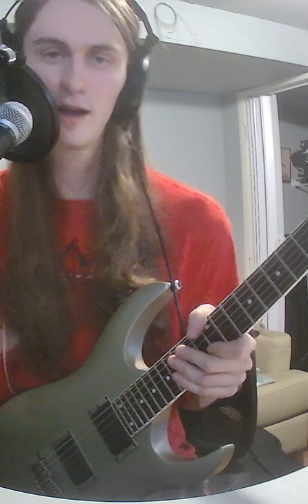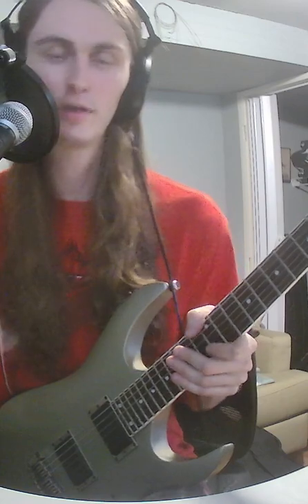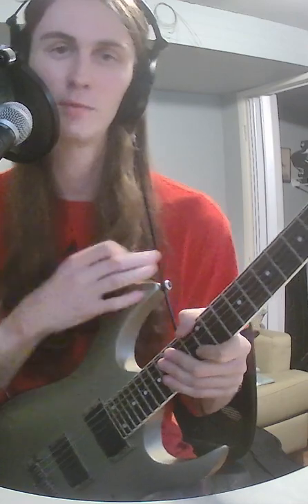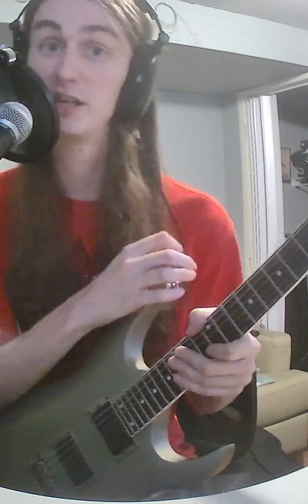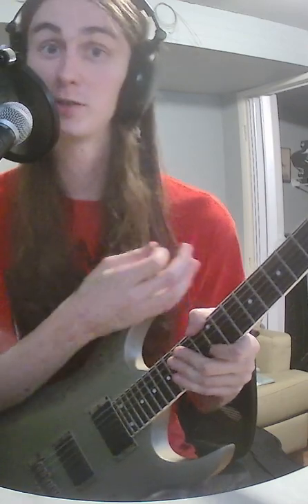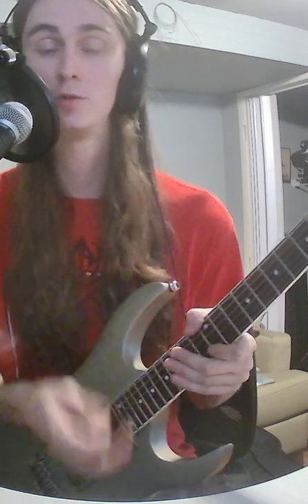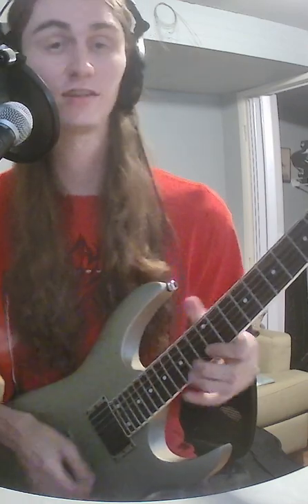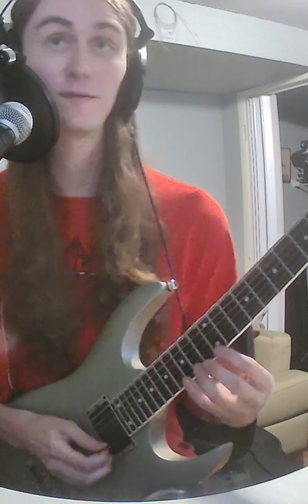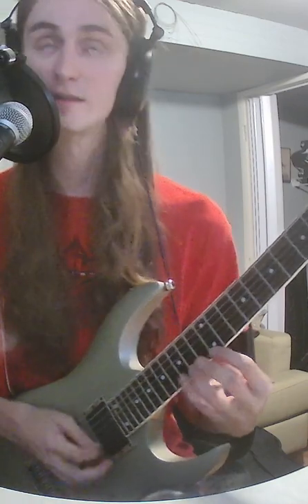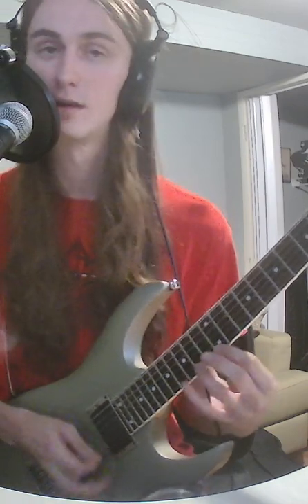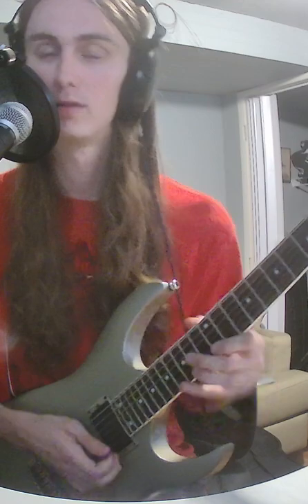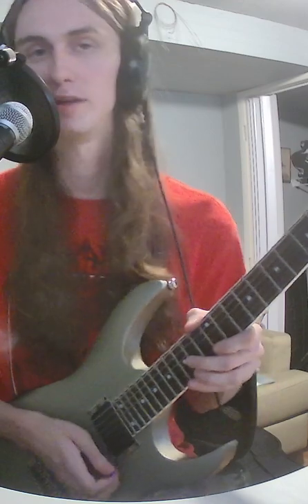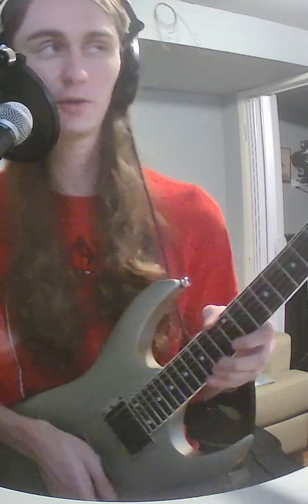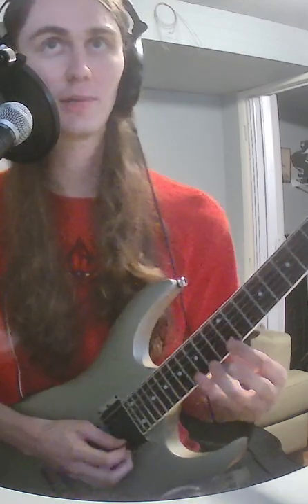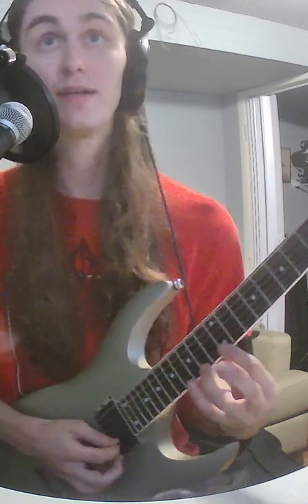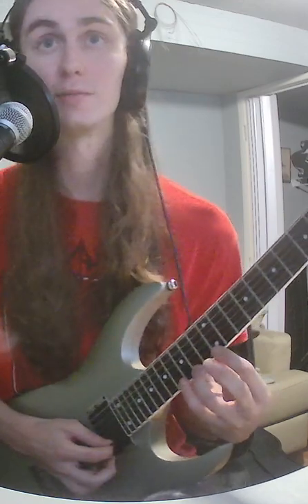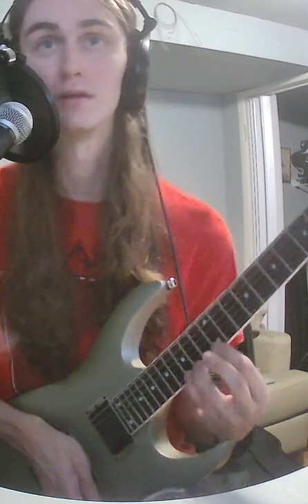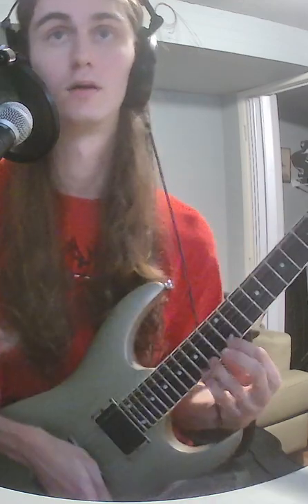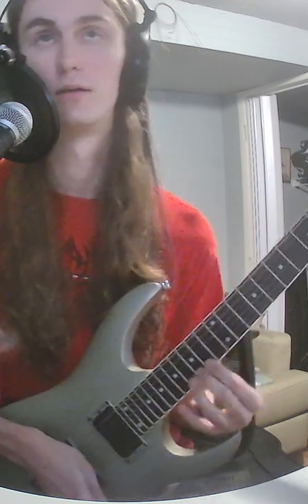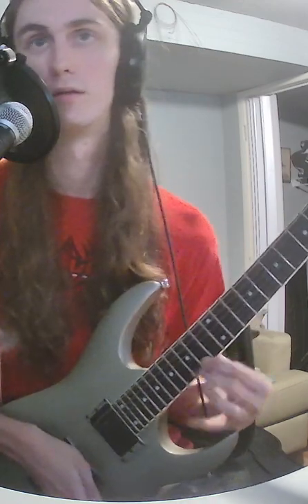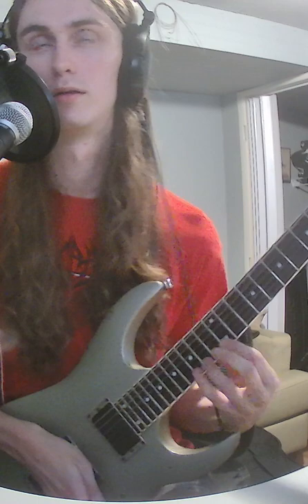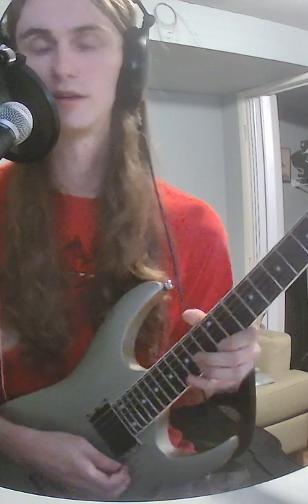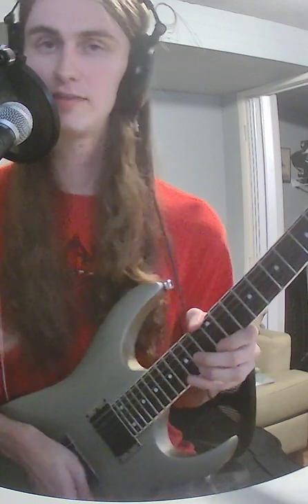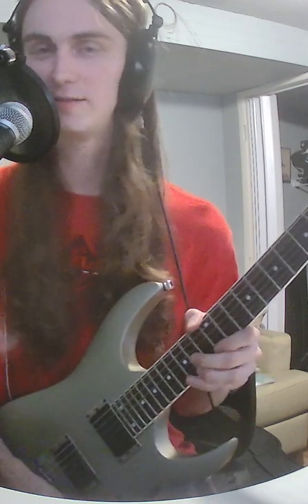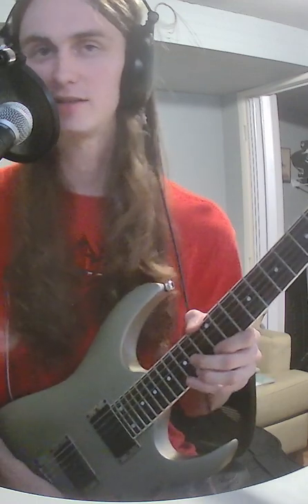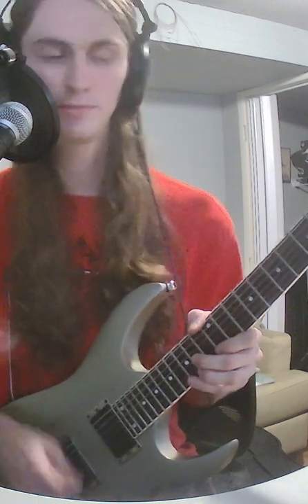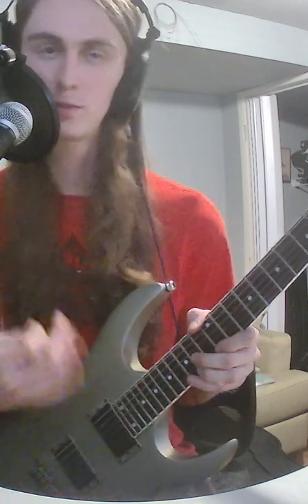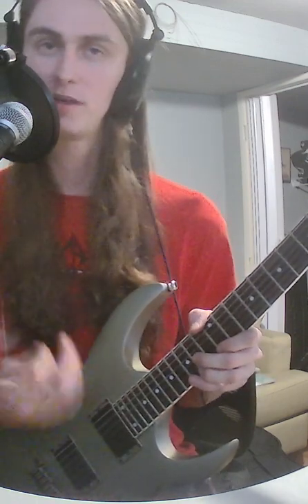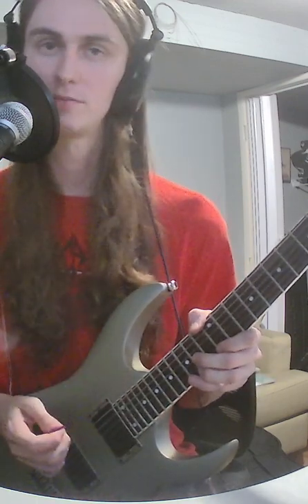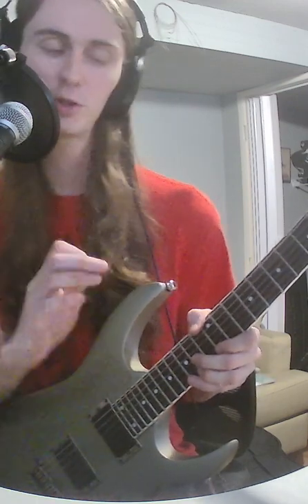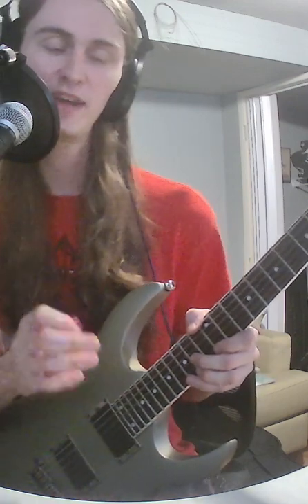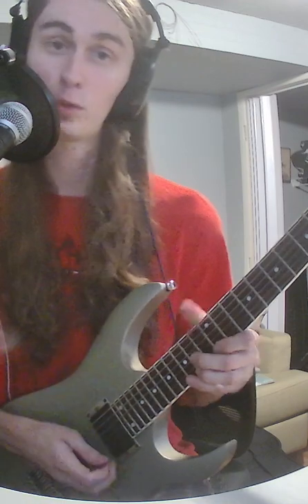Hey, how's it going? I'm going to give you some suggestions for how to practice your fast alternate picking. So the first thing to think about is your left hand speed, because if your left hand isn't fast on its own, it doesn't matter what we do with the picking hand. So make sure that that is in order.